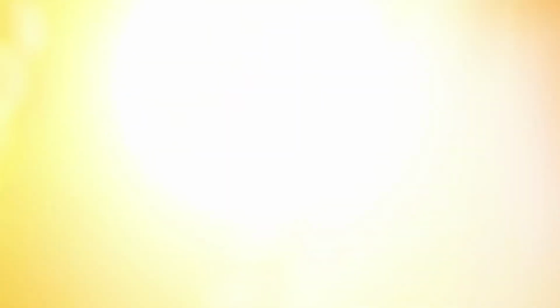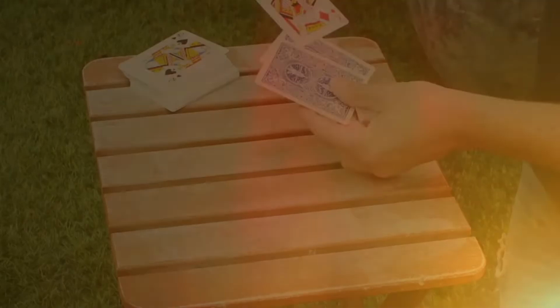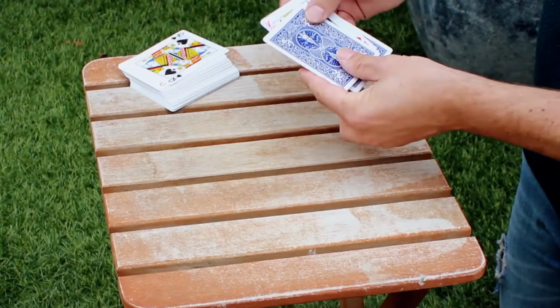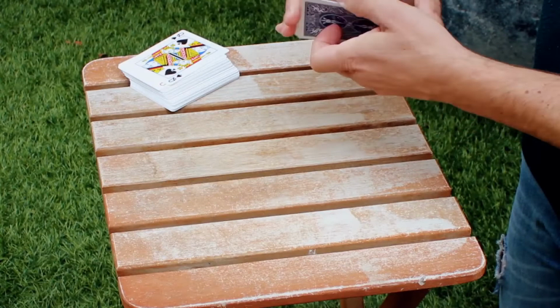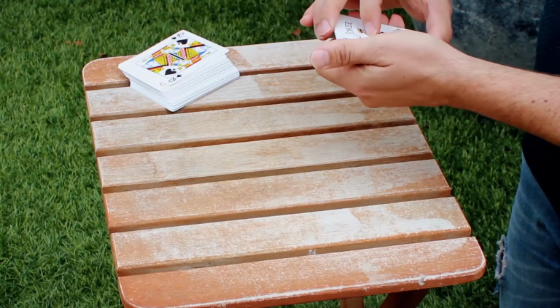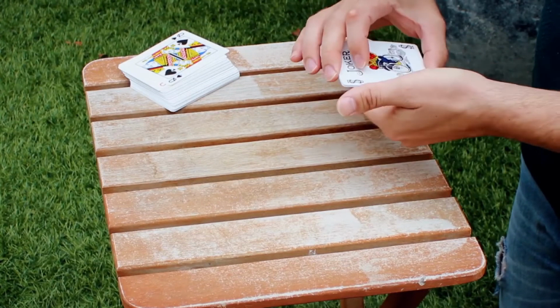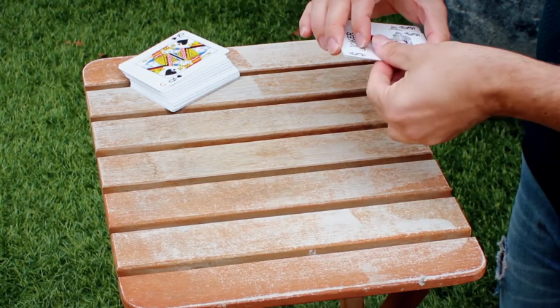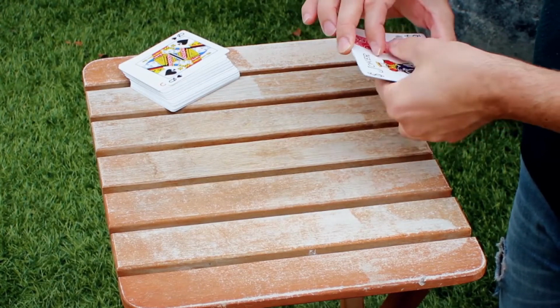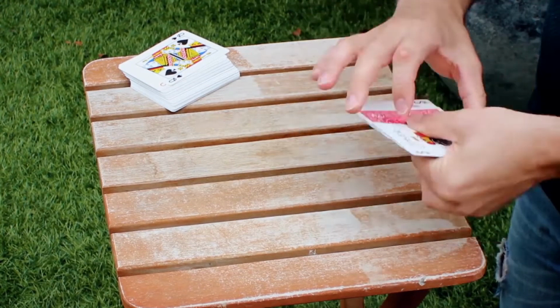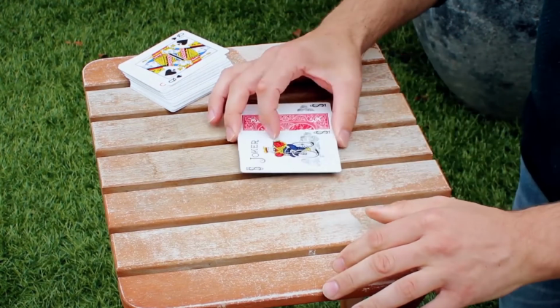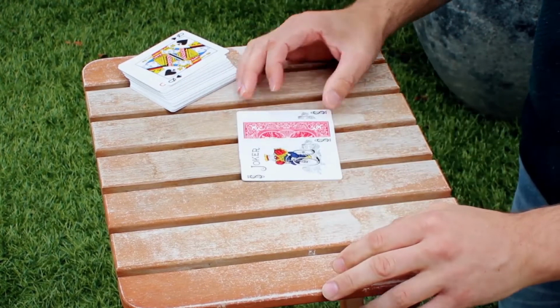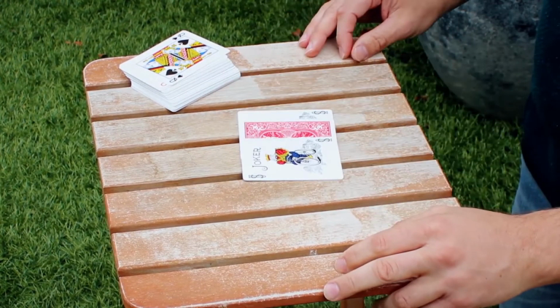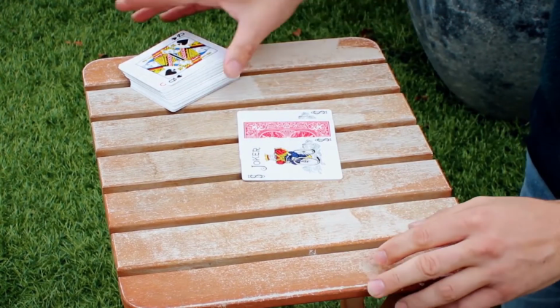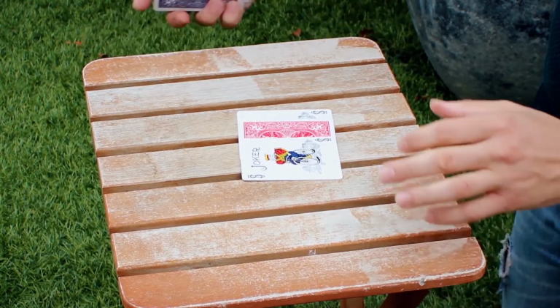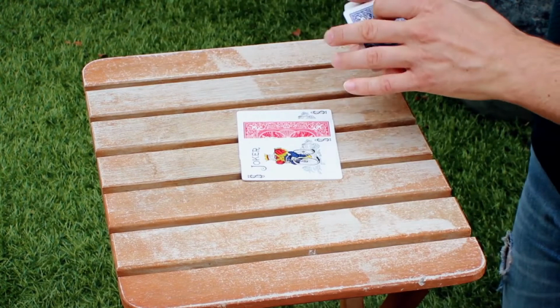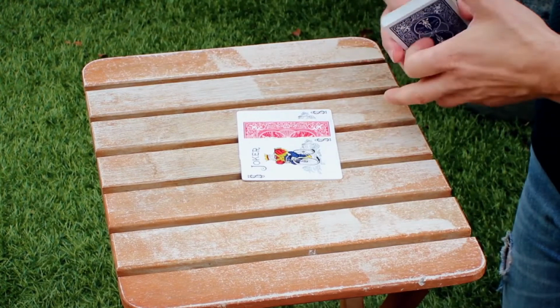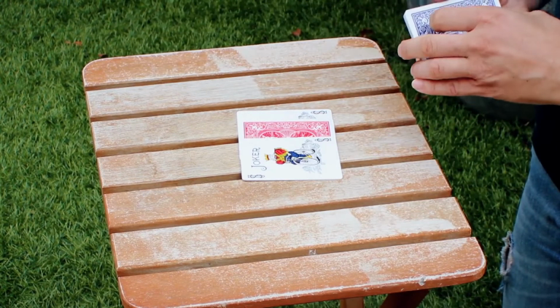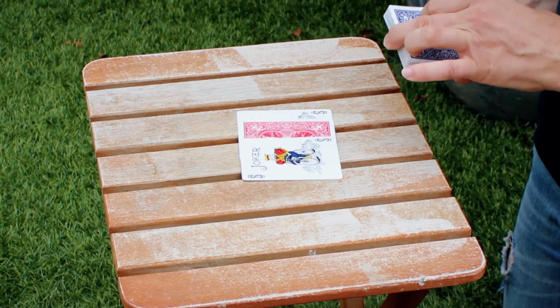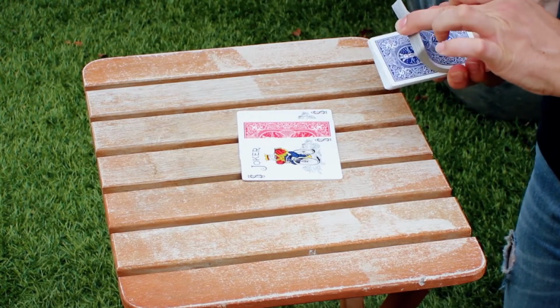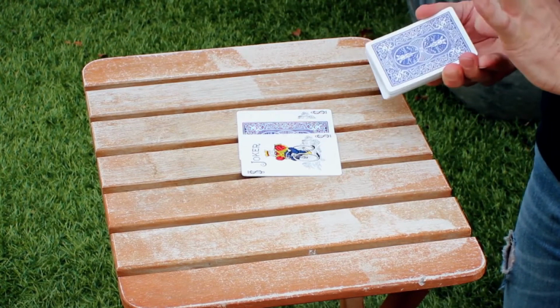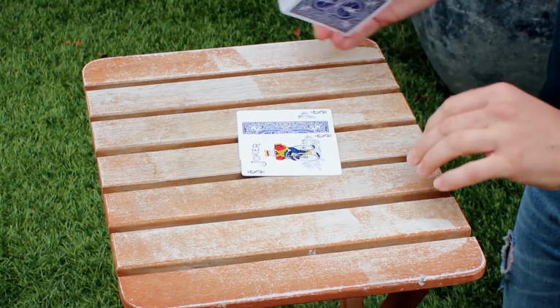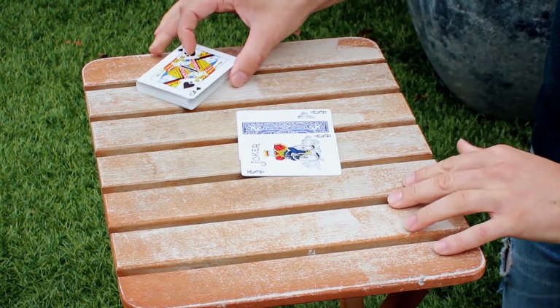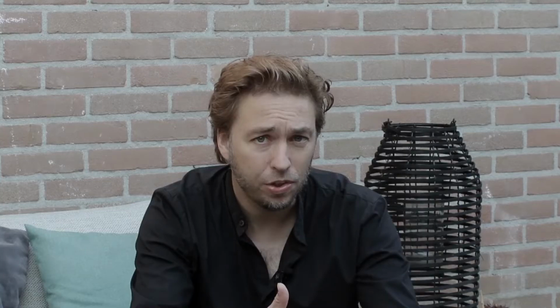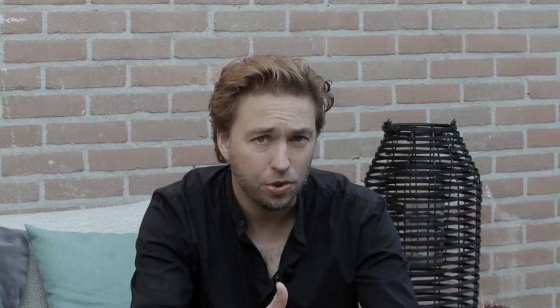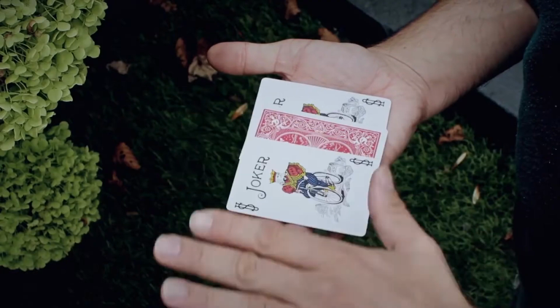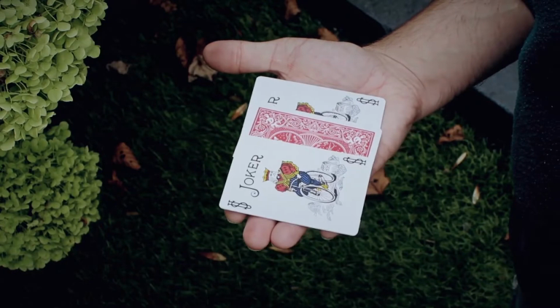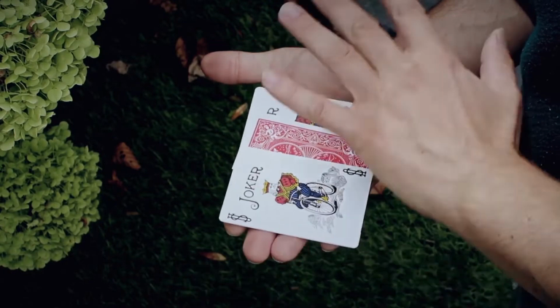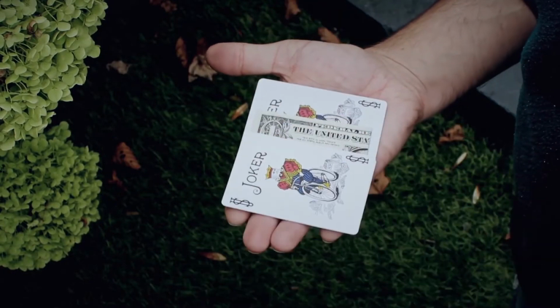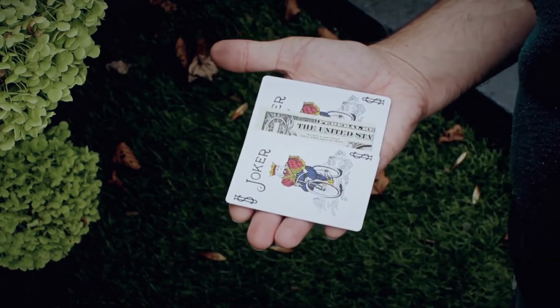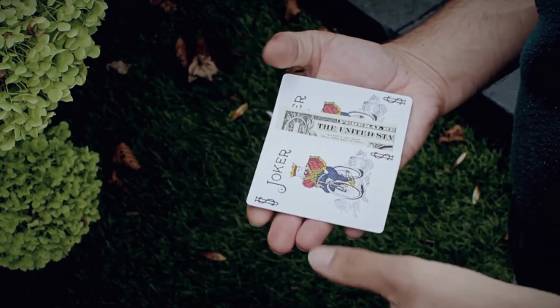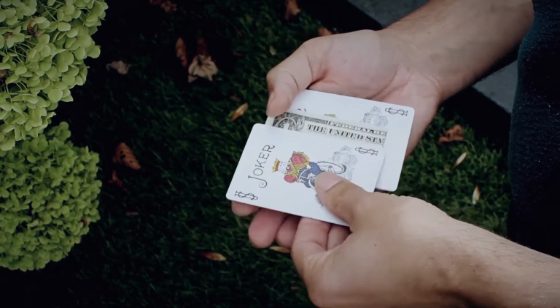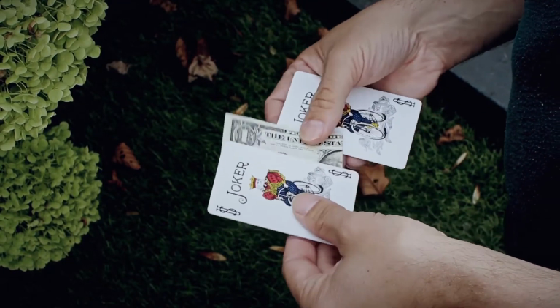Completely hands-off. You can use it to change the back color of a playing card, or you can choose to change it into a completely different object, like a bill.